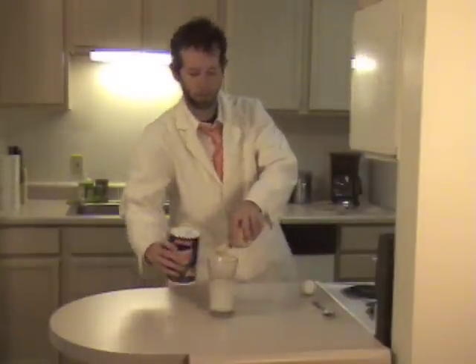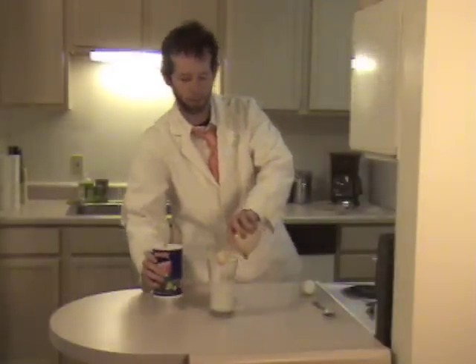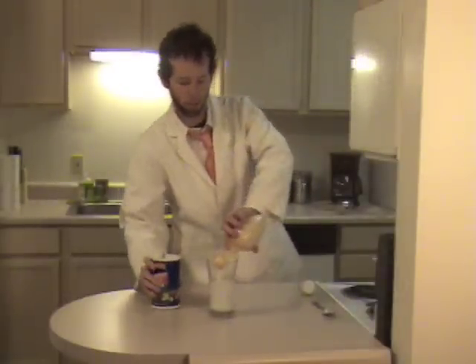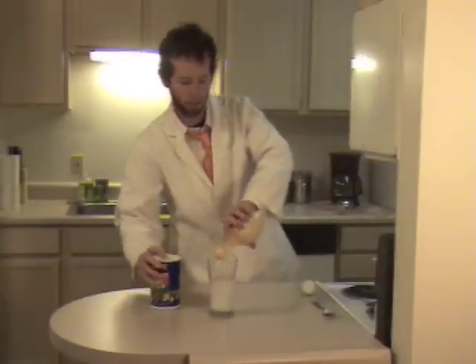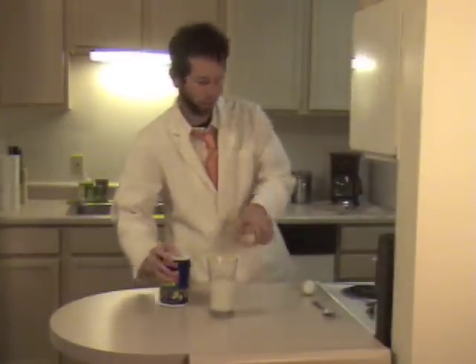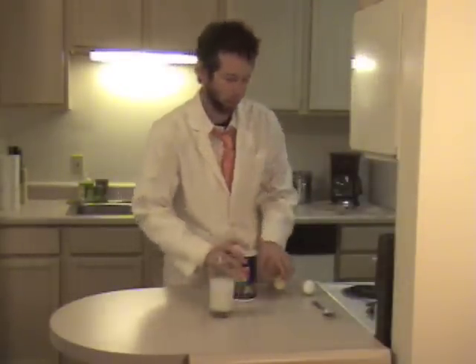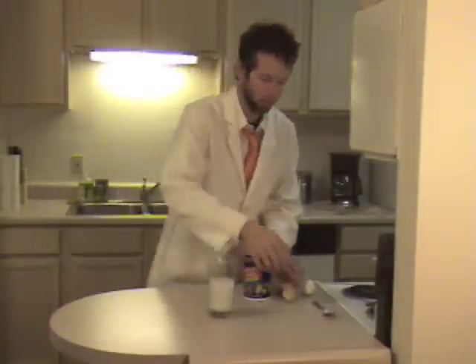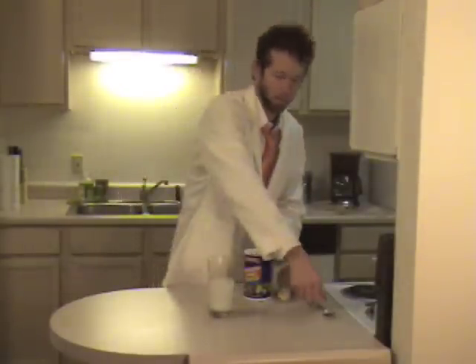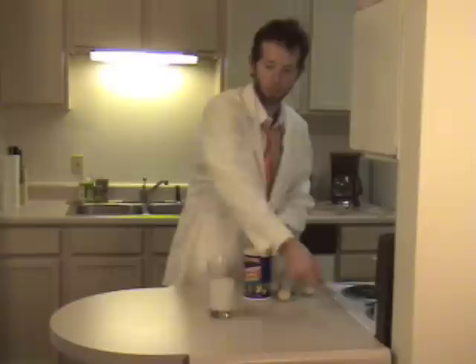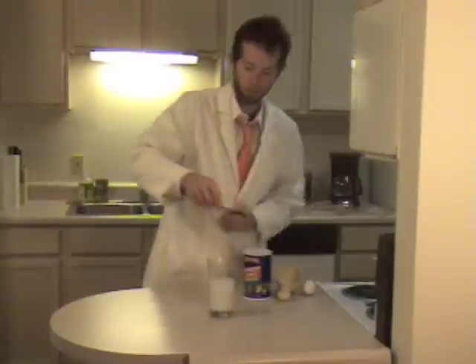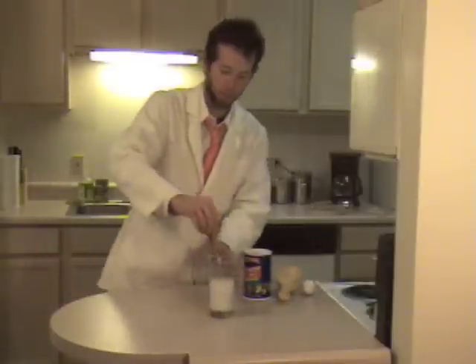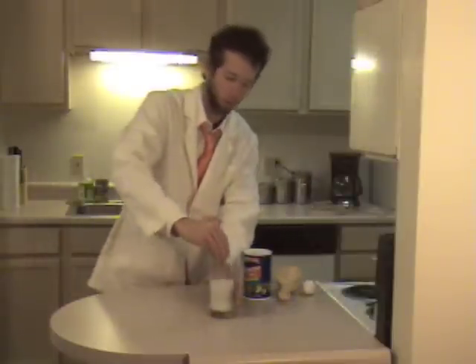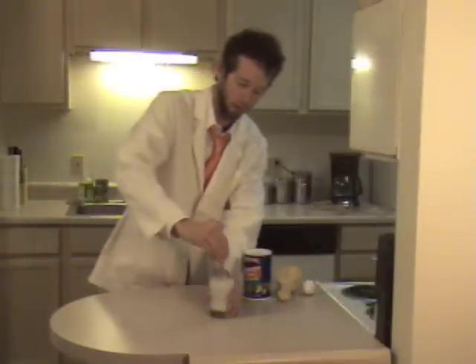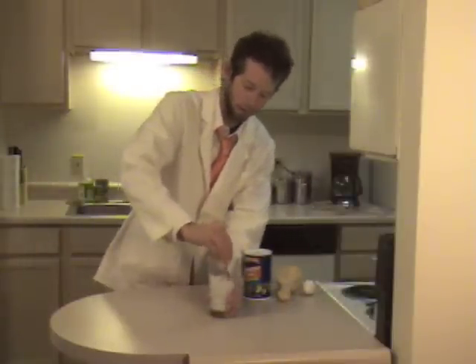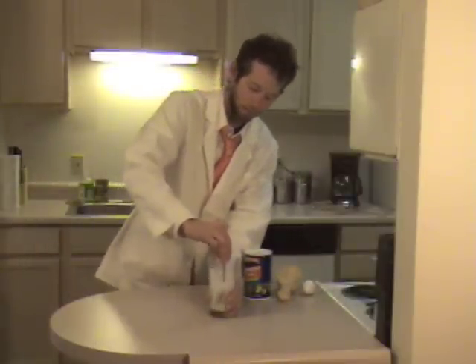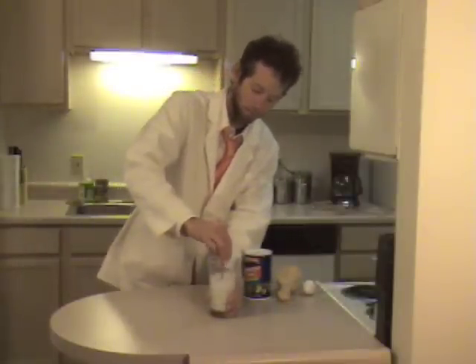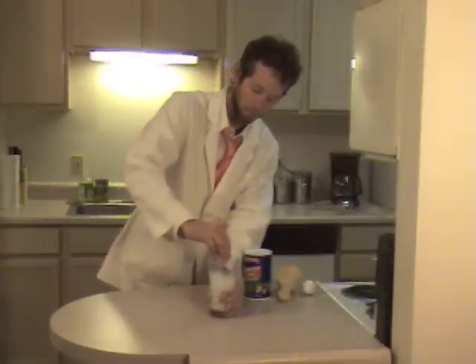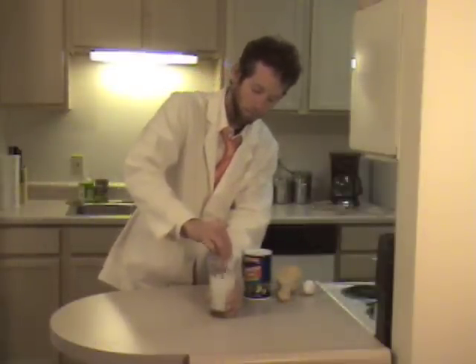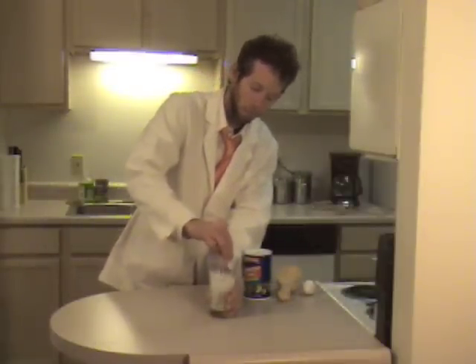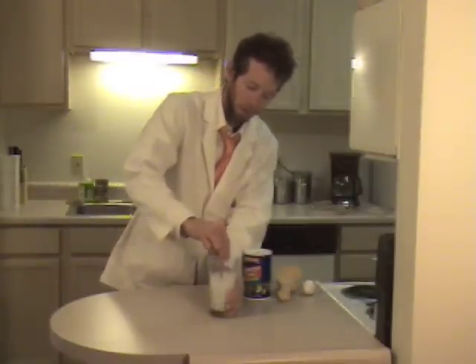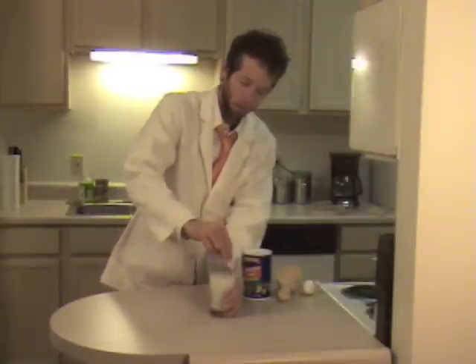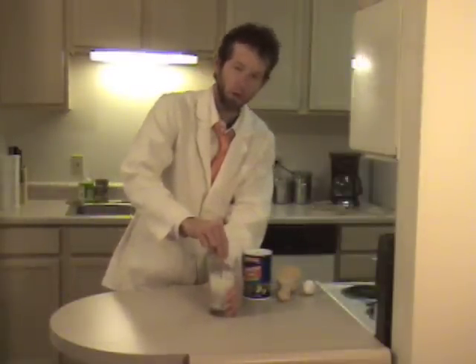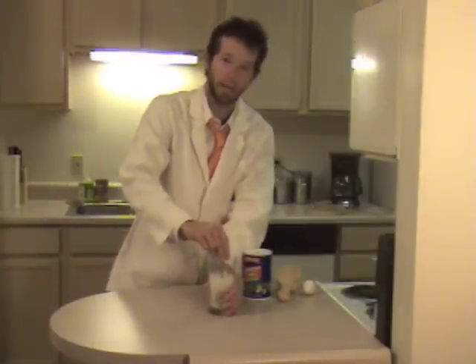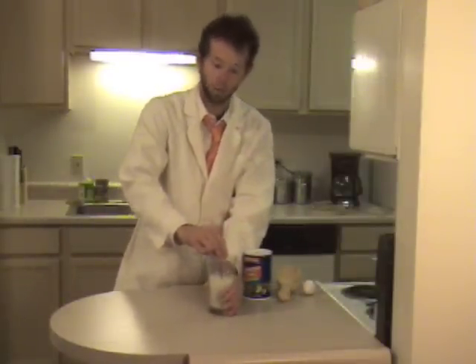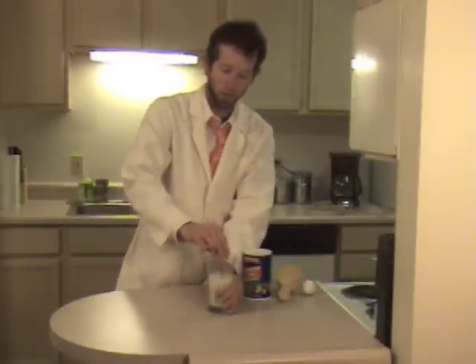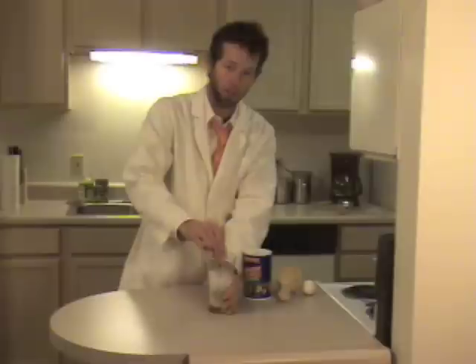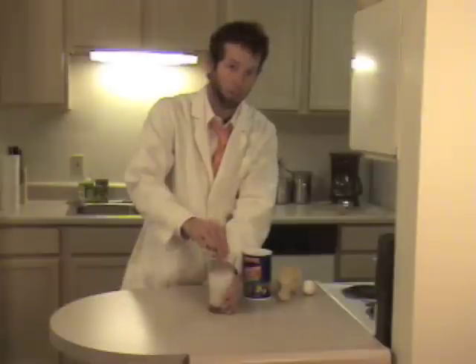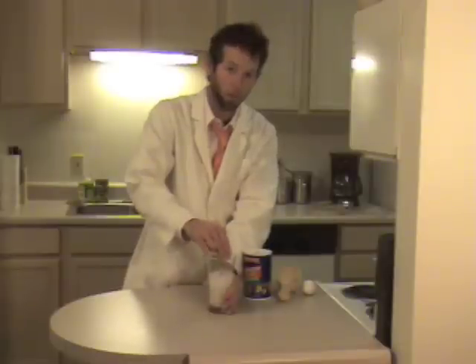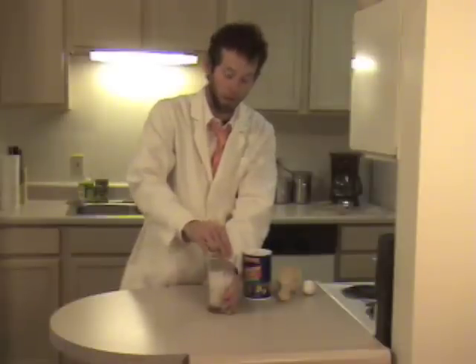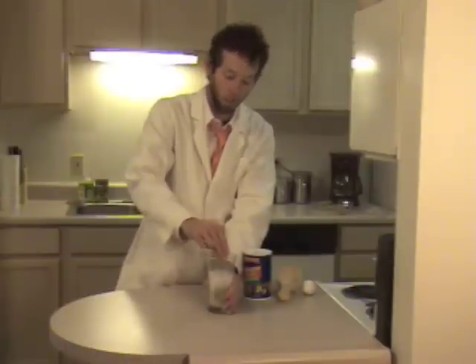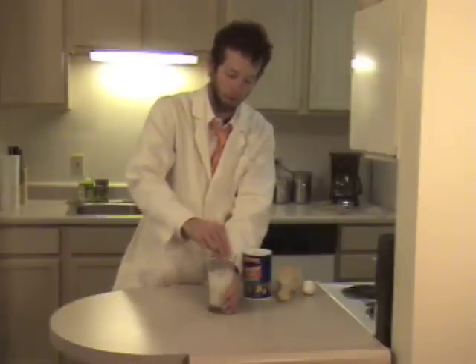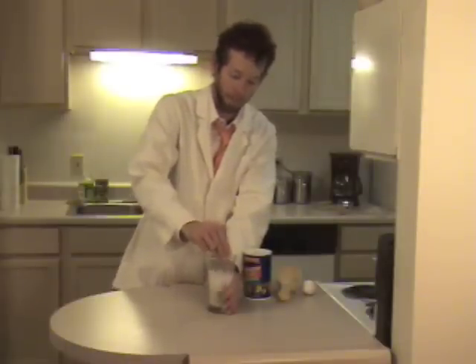Take your measuring spoon, measure out about six tablespoons, and then you'll just need to stir it up really good to make sure the salt mixes in with the water. What we're doing now is using the salt to make the water more dense.